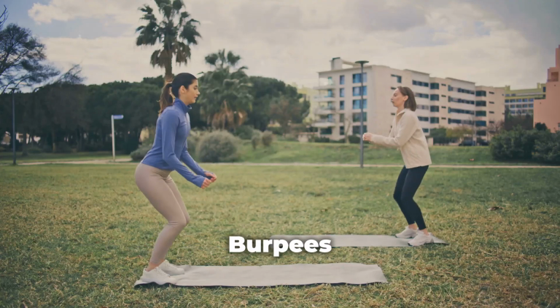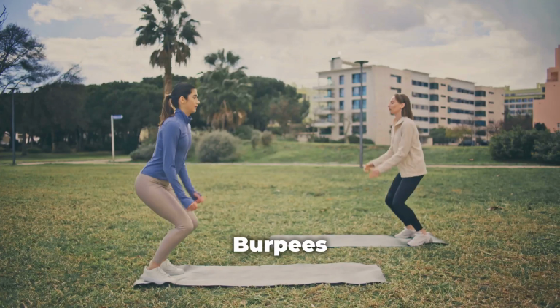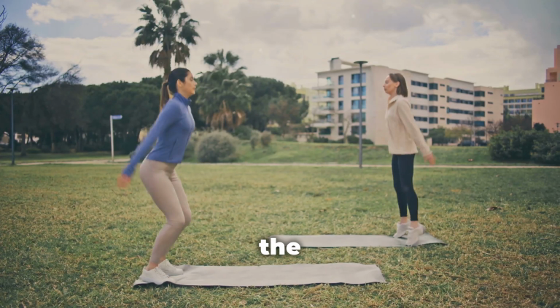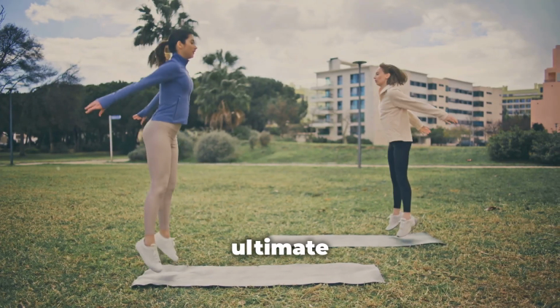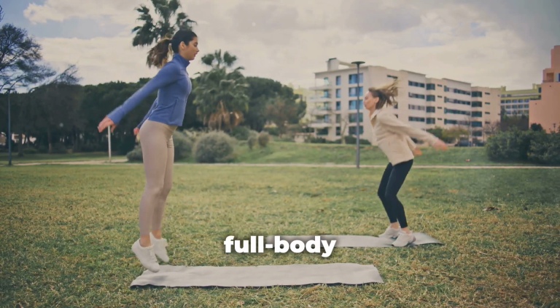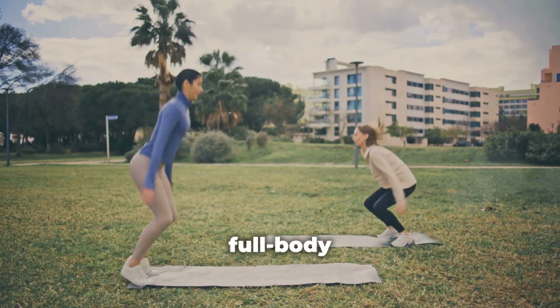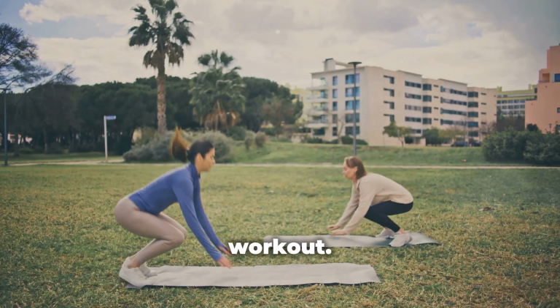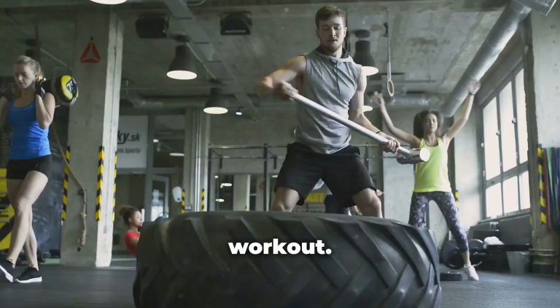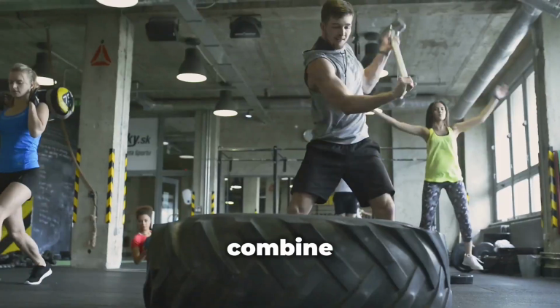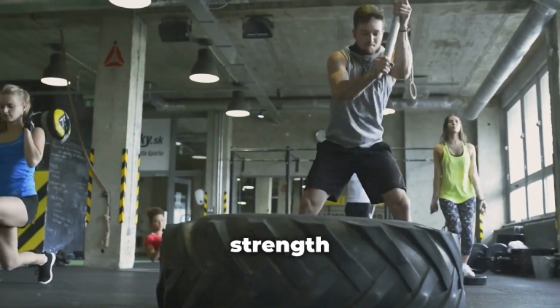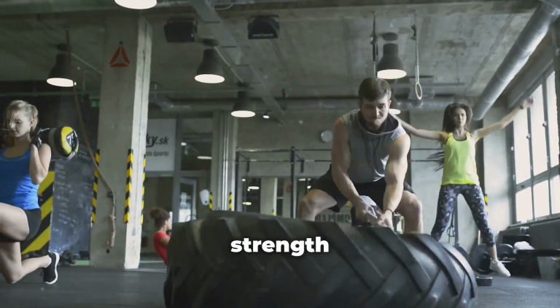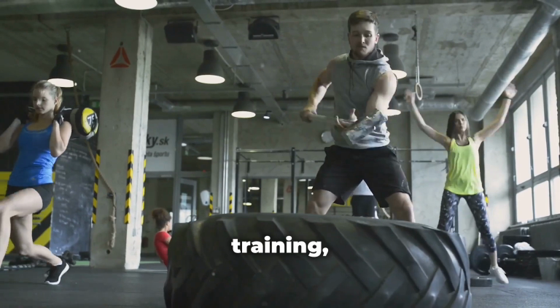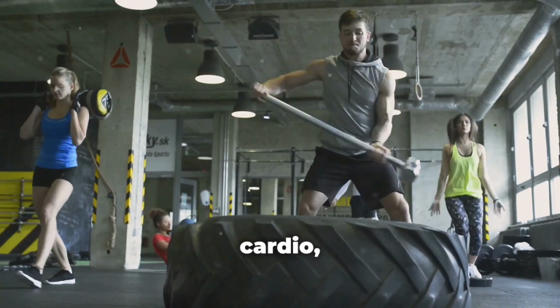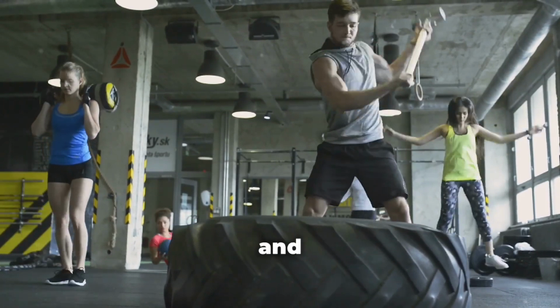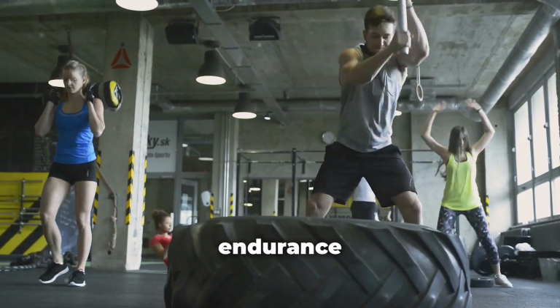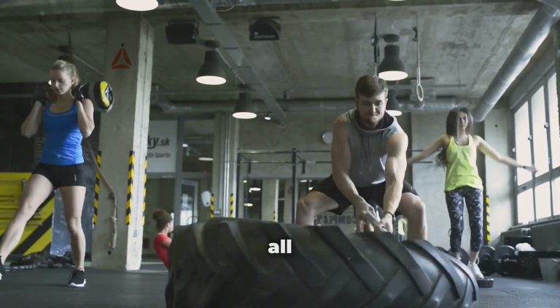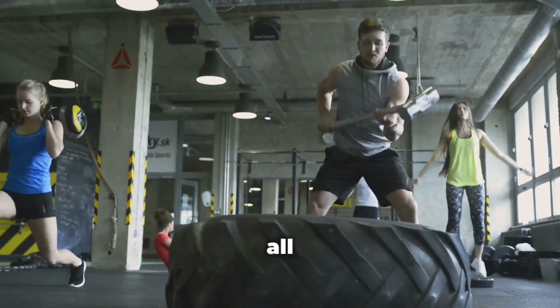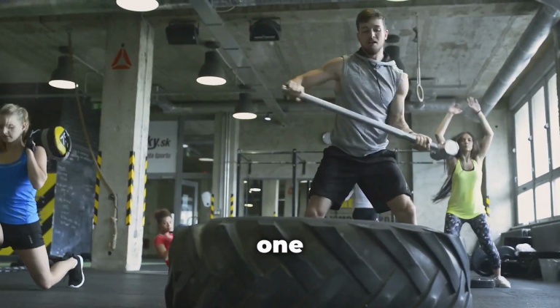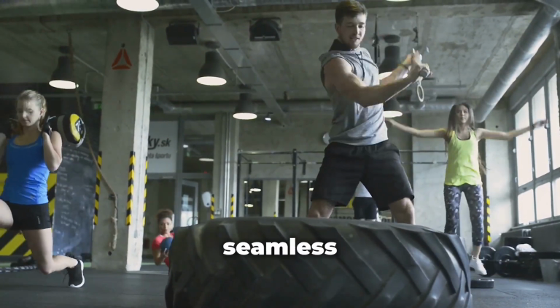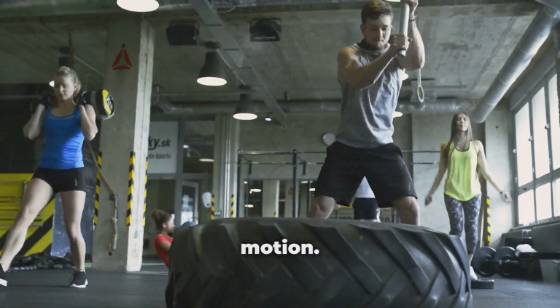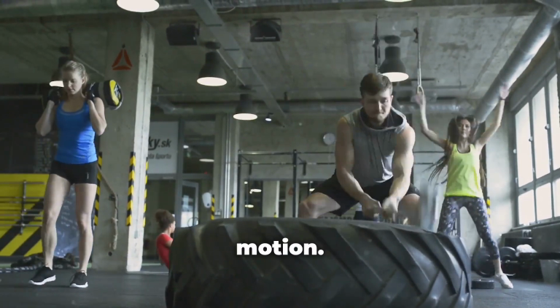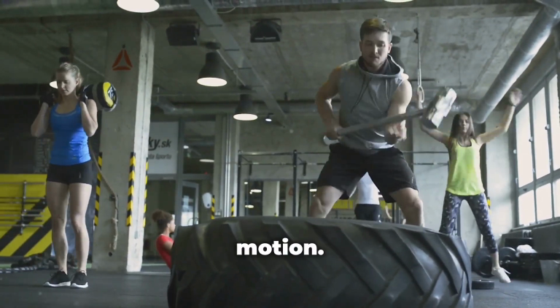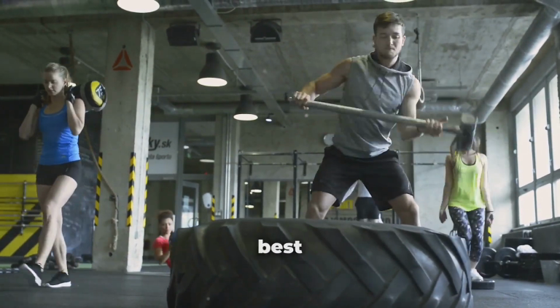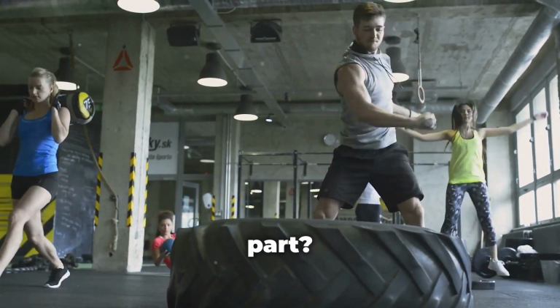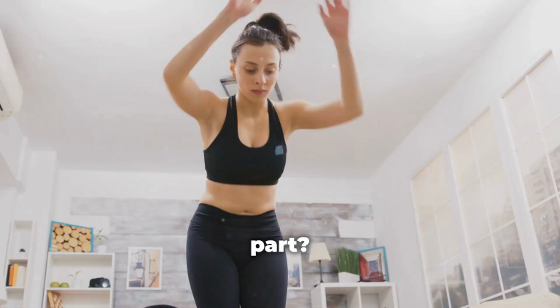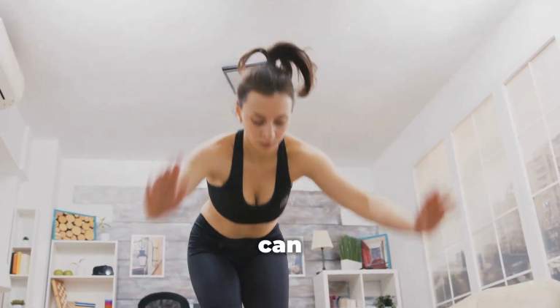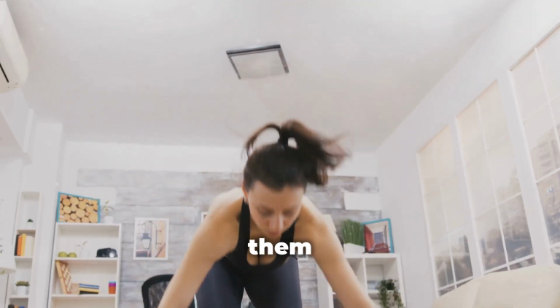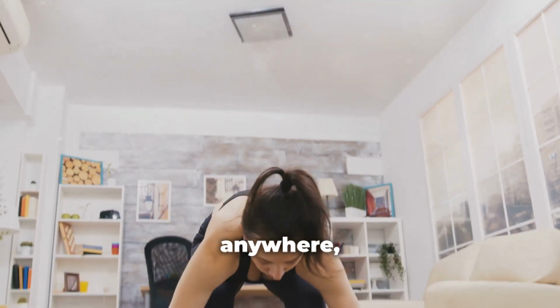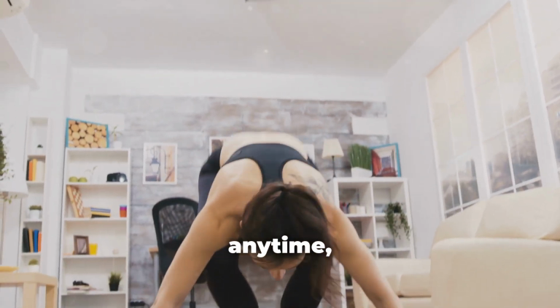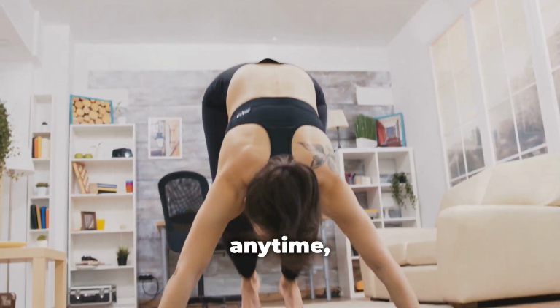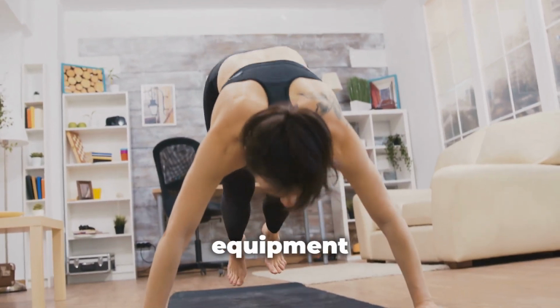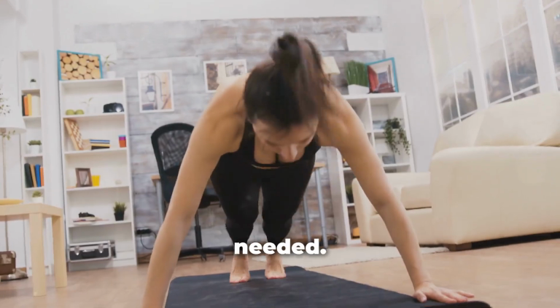Burpees are the ultimate full-body workout. They combine strength training, cardio, and endurance all in one seamless motion. And the best part? You can do them anywhere, anytime — no equipment needed.